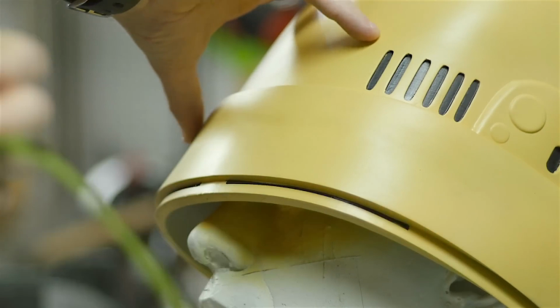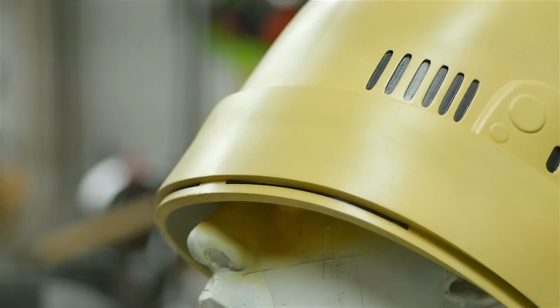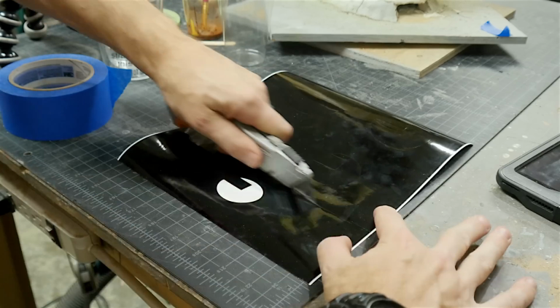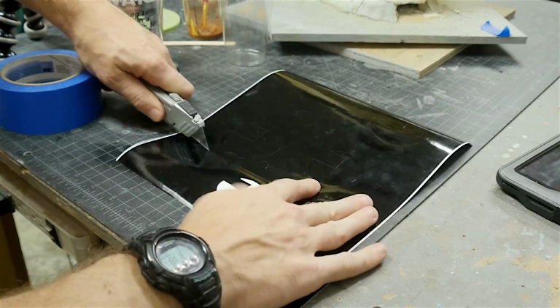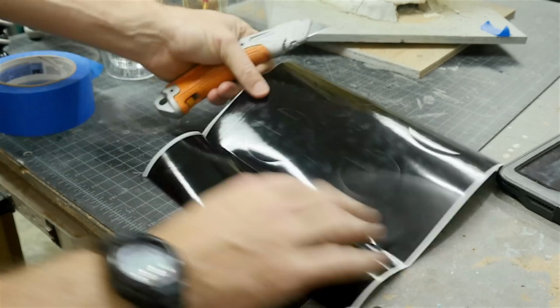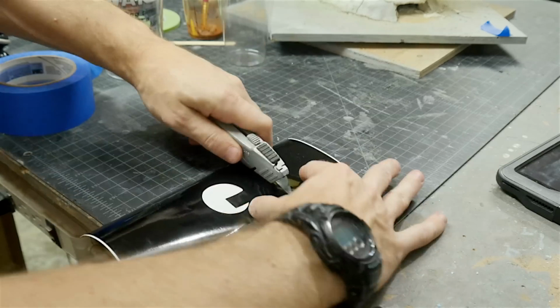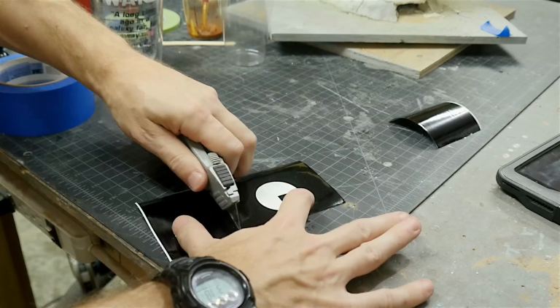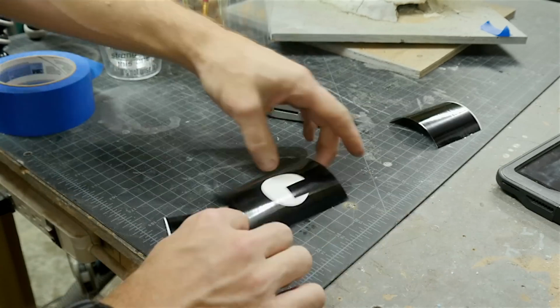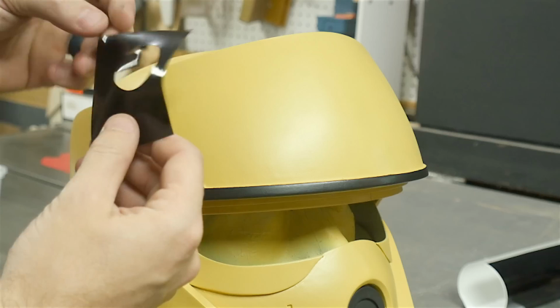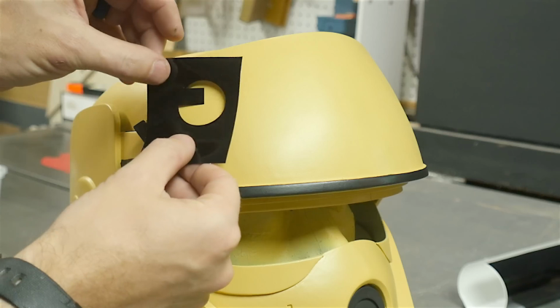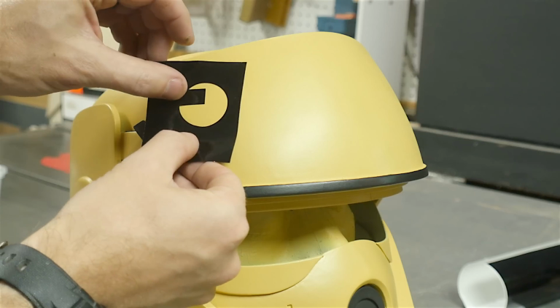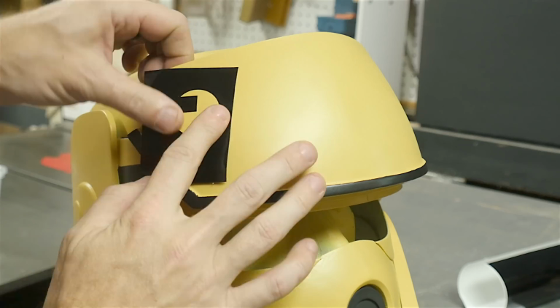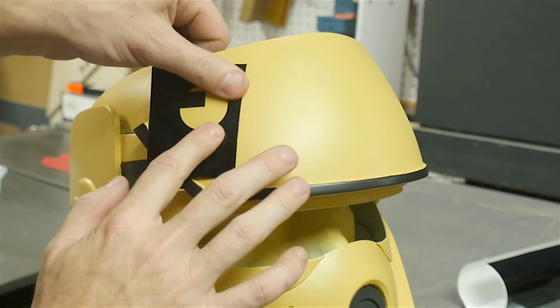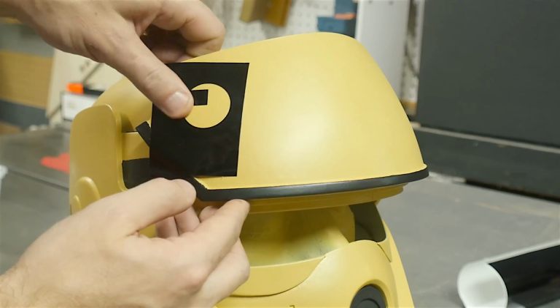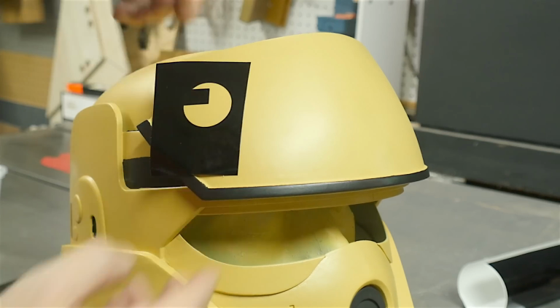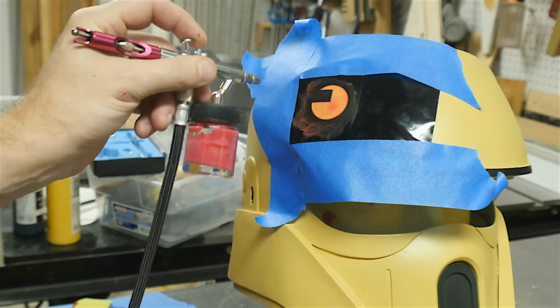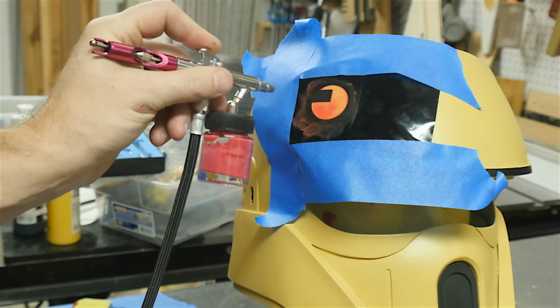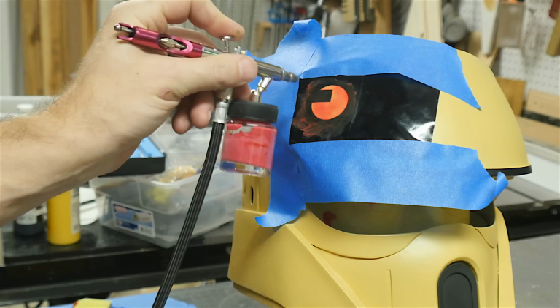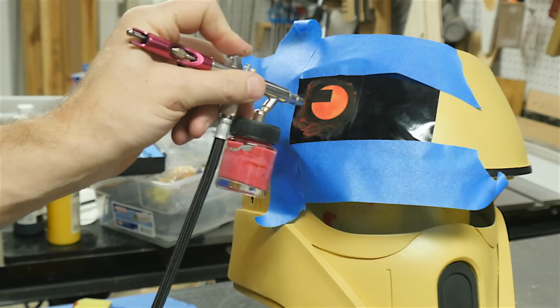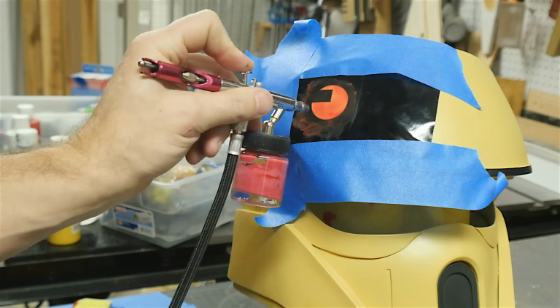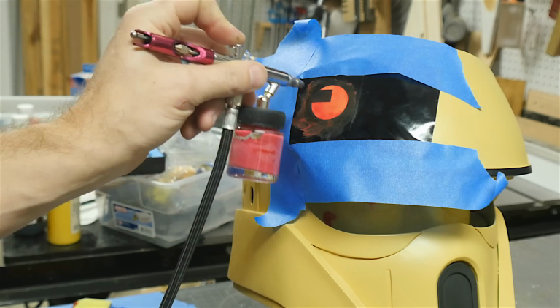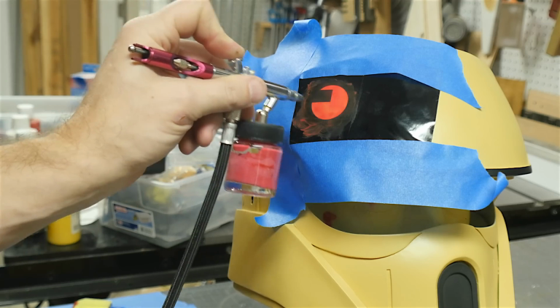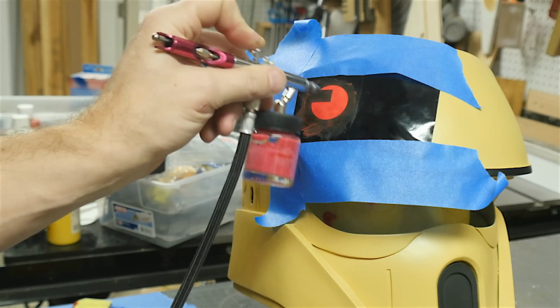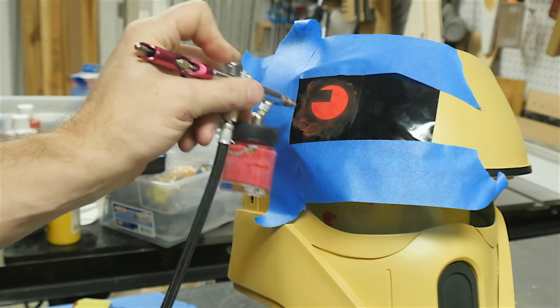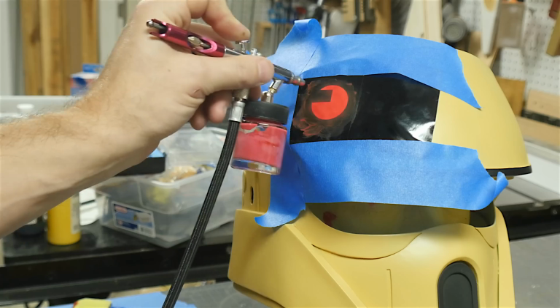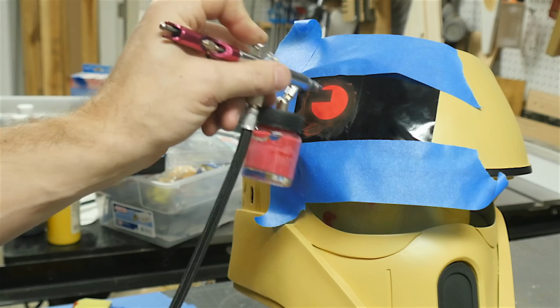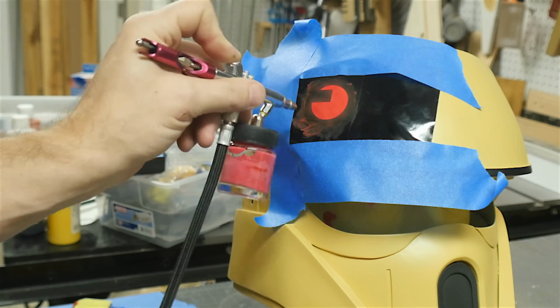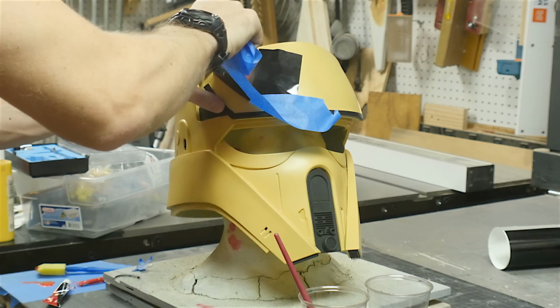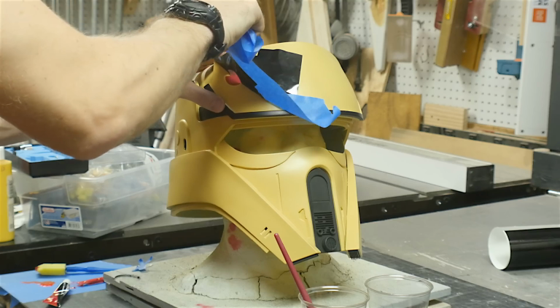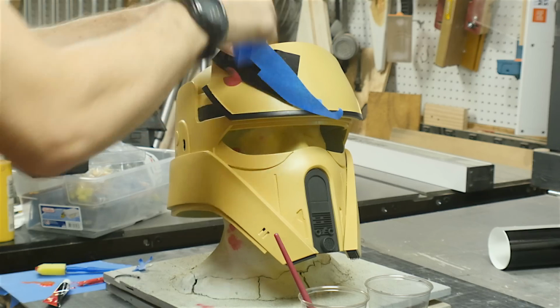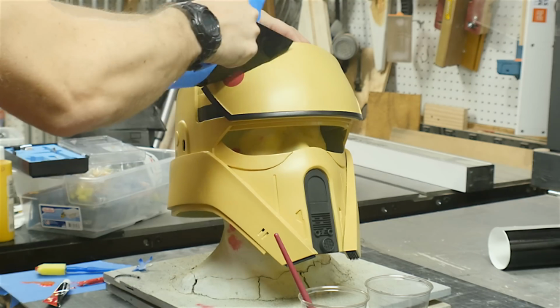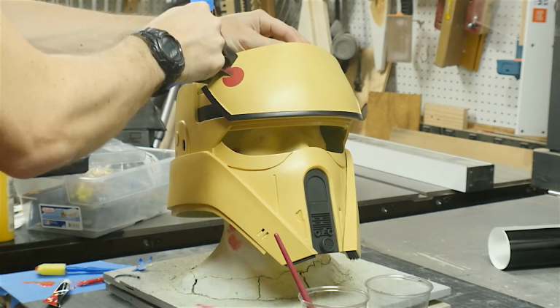For the insignia that goes on the visor, I used my vinyl cutter and cut out a little stencil. I used my airbrush to fill this in with red. The red didn't go on very well, and to get it nice and opaque I had to do several coats. I was really happy with how it turned out though.